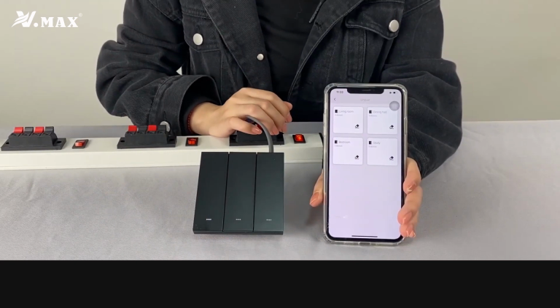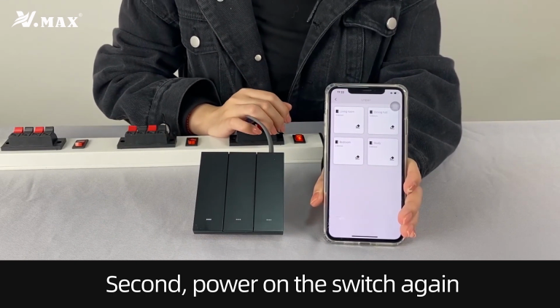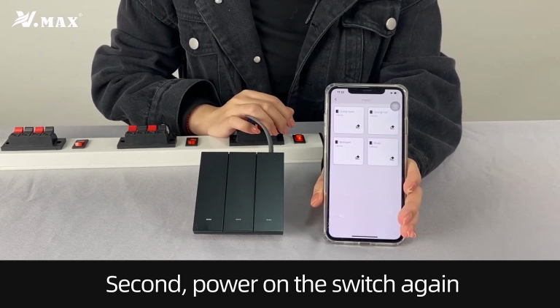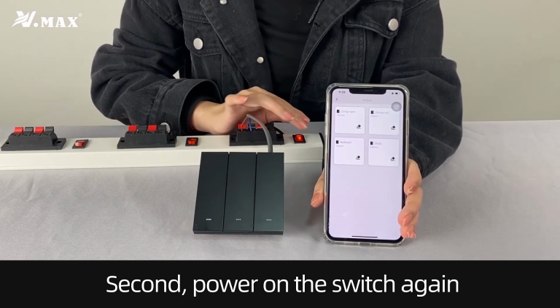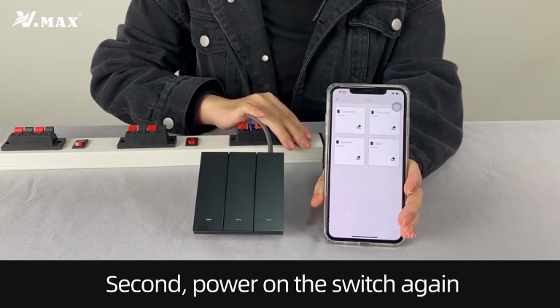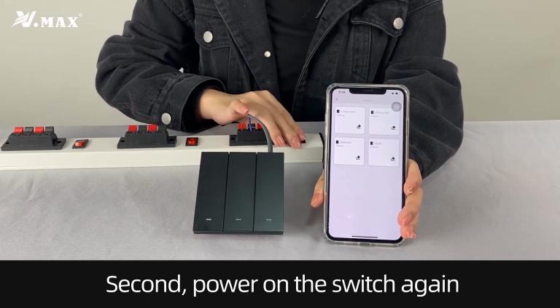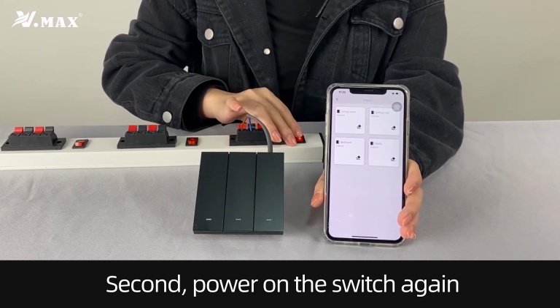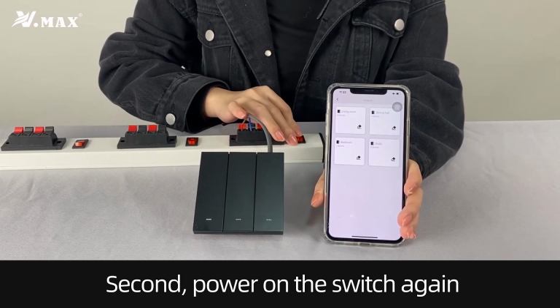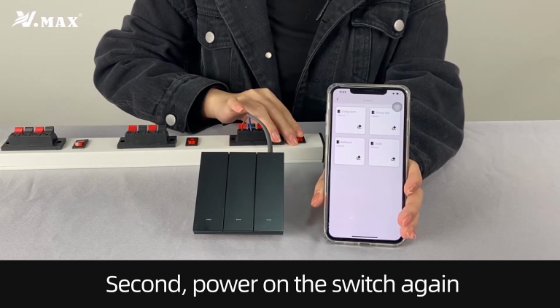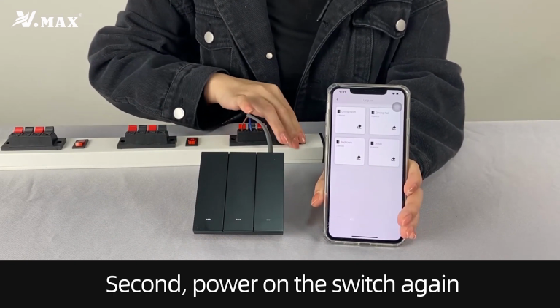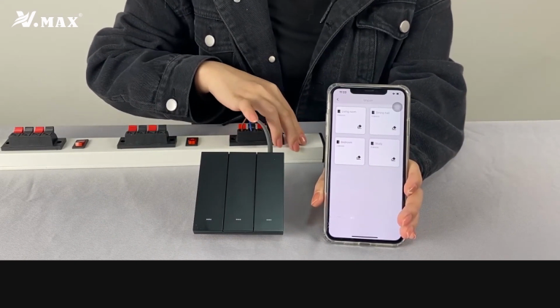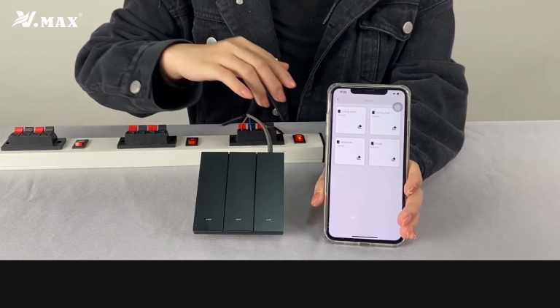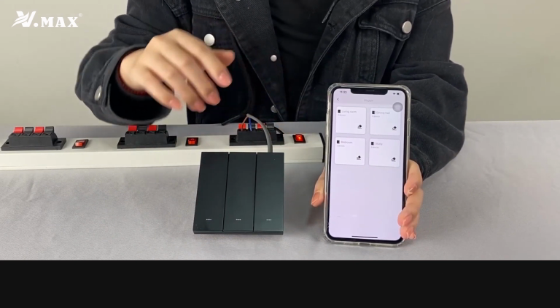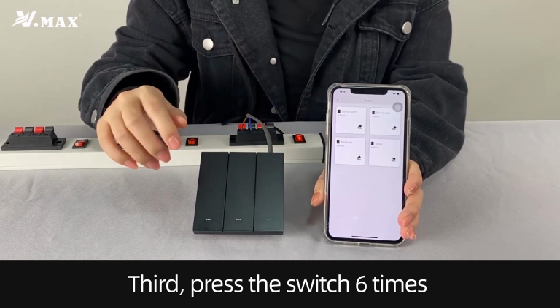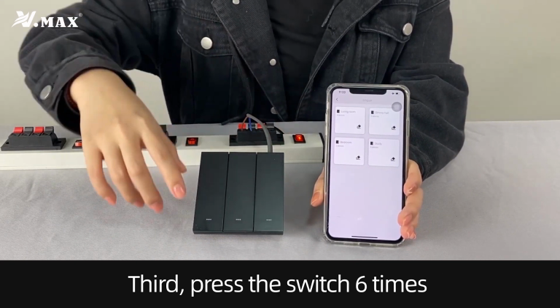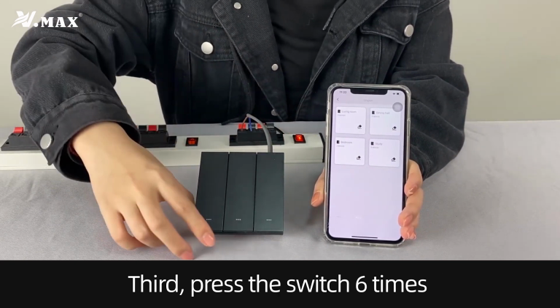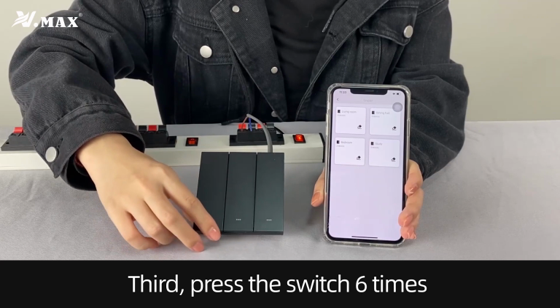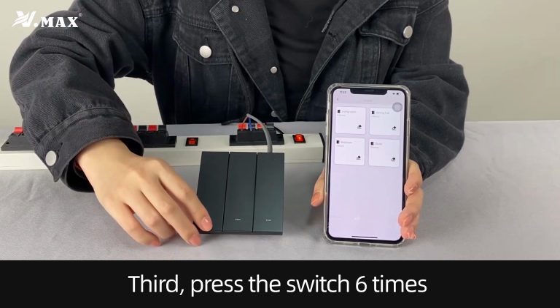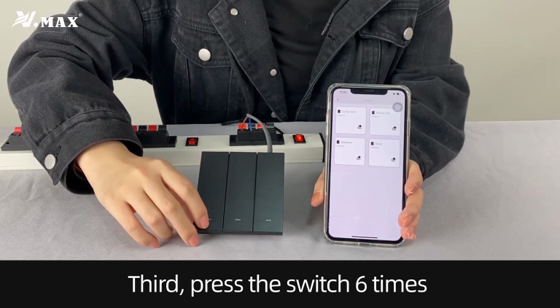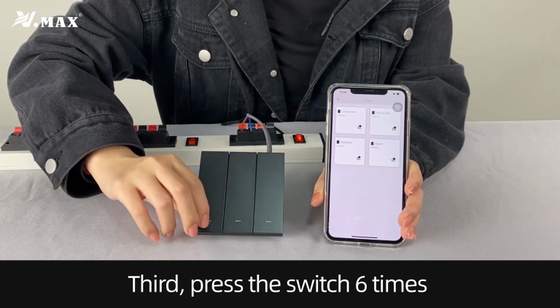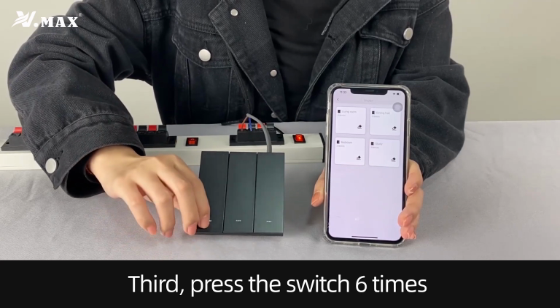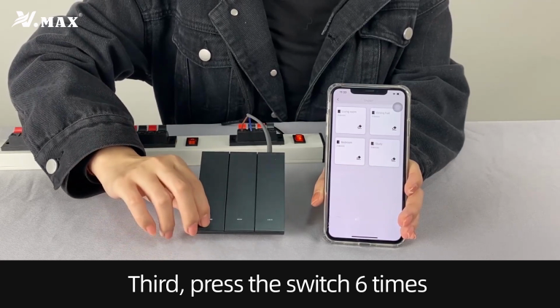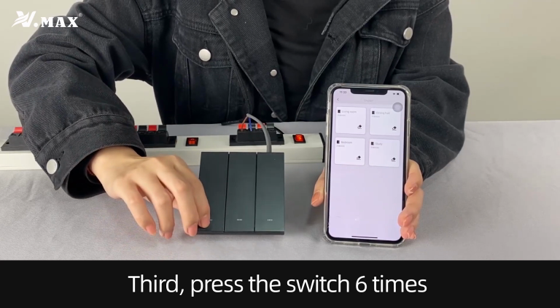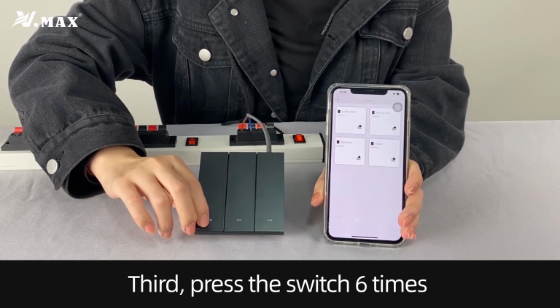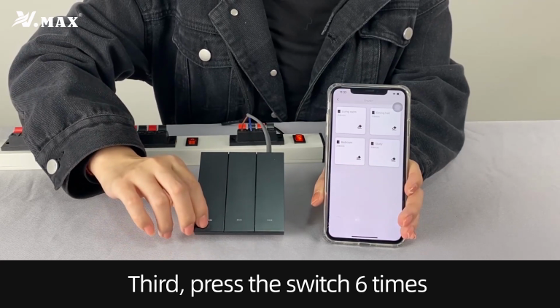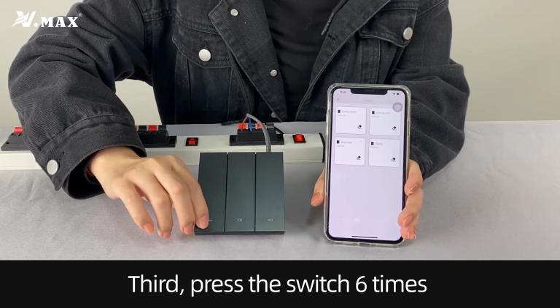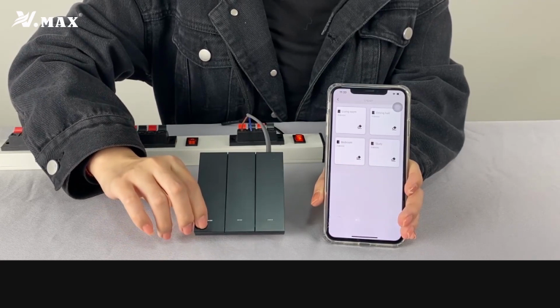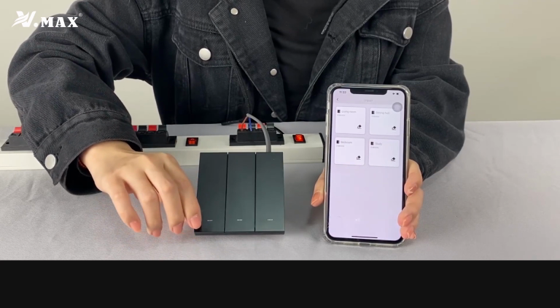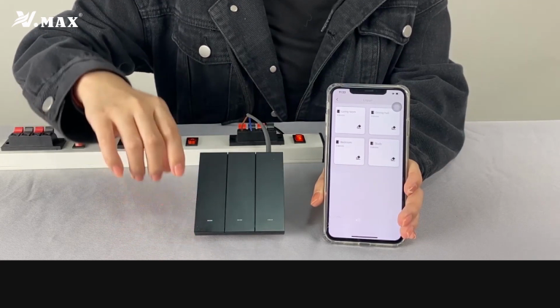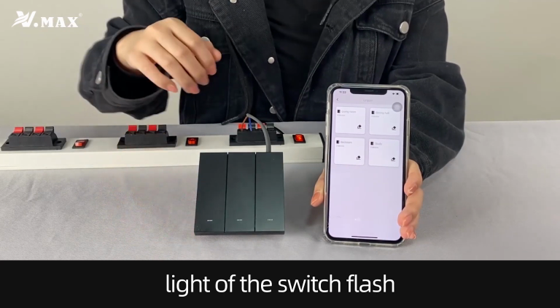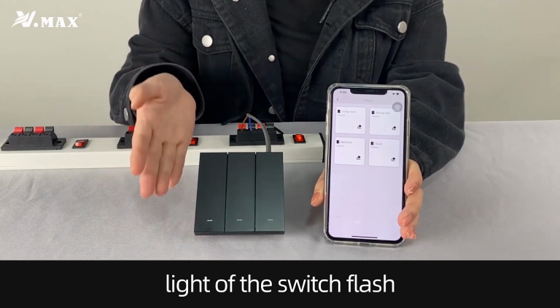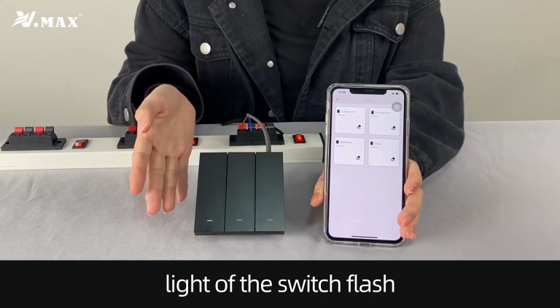Second, power on the switch again. Press the switch this time. The light will flash.